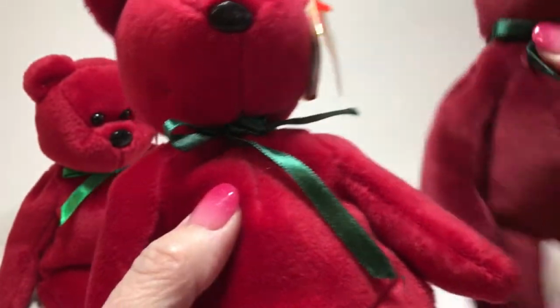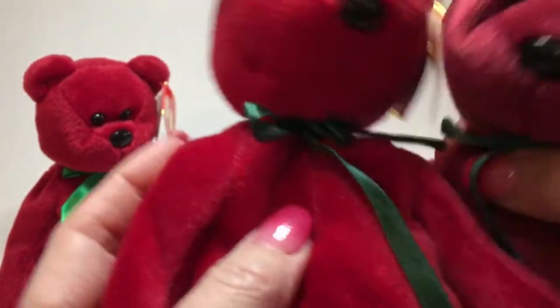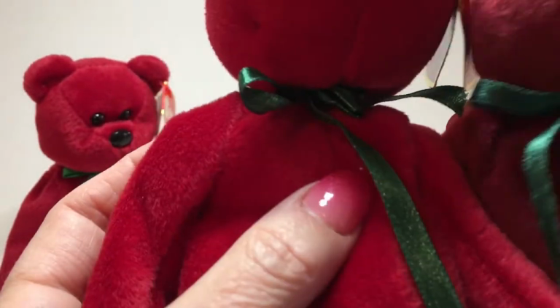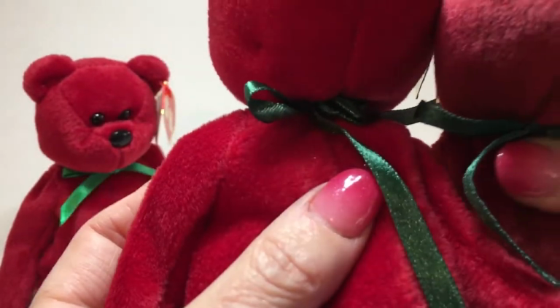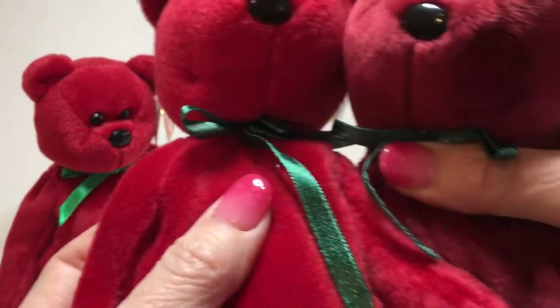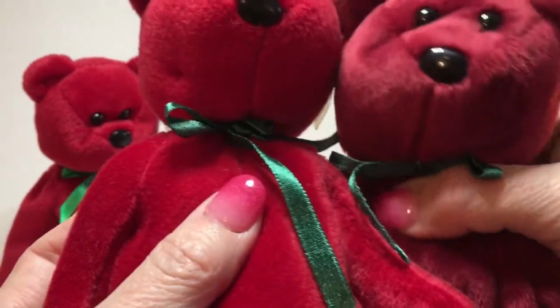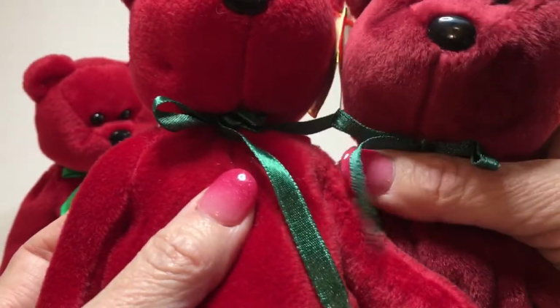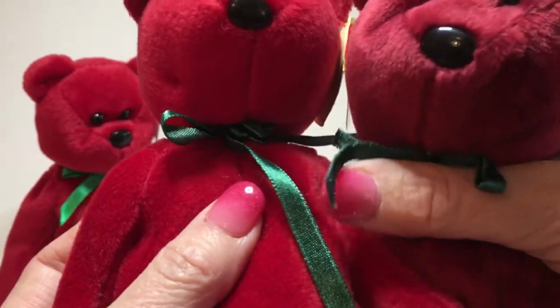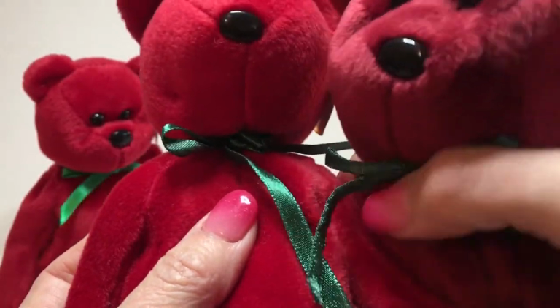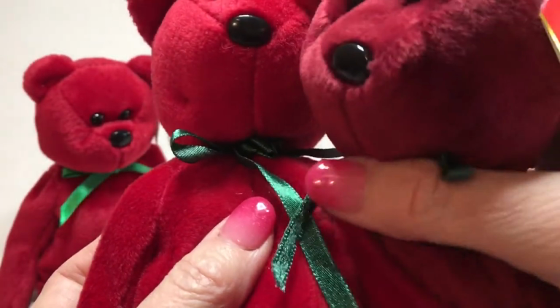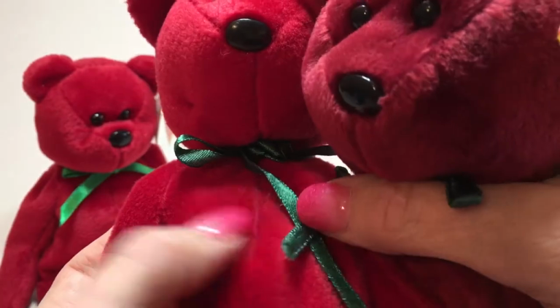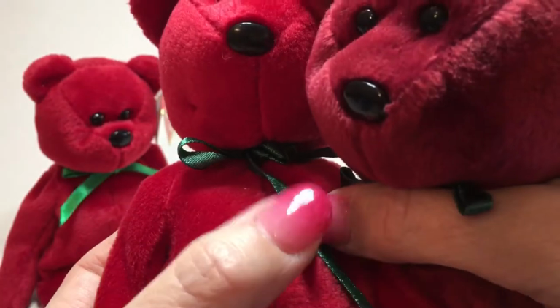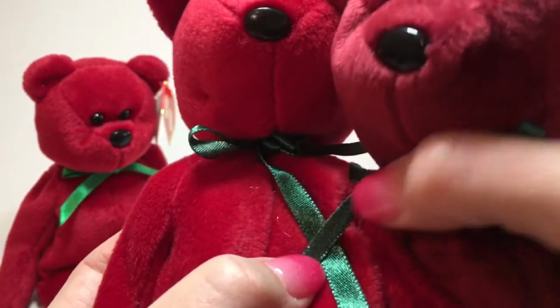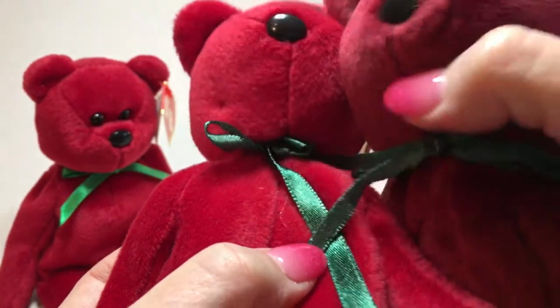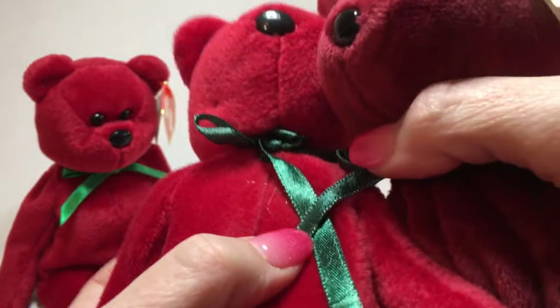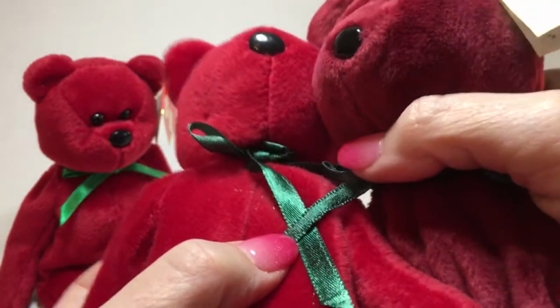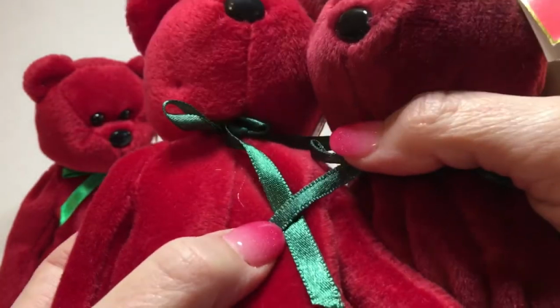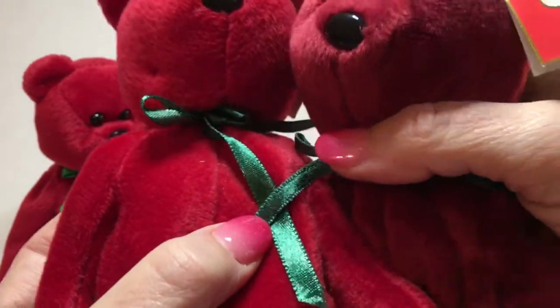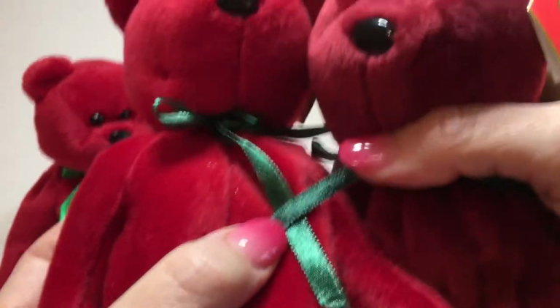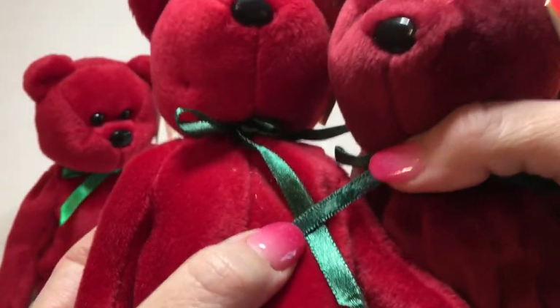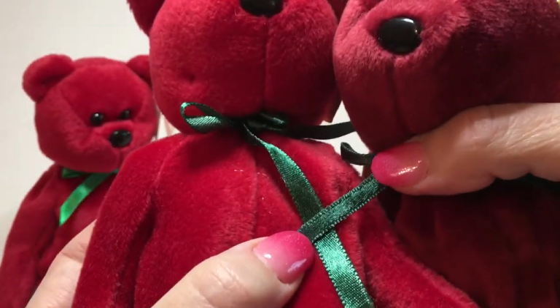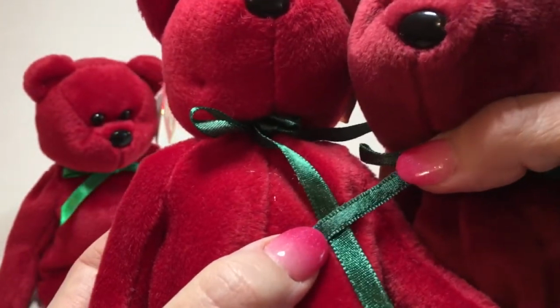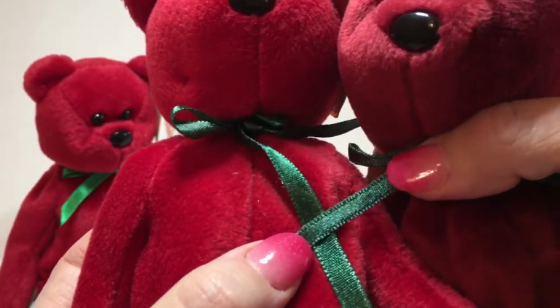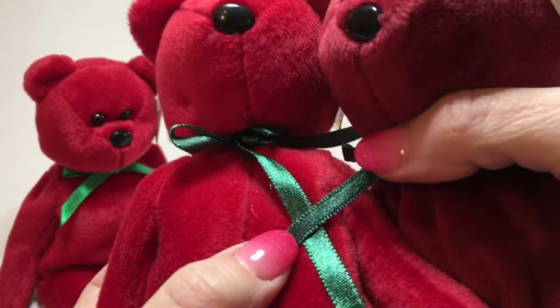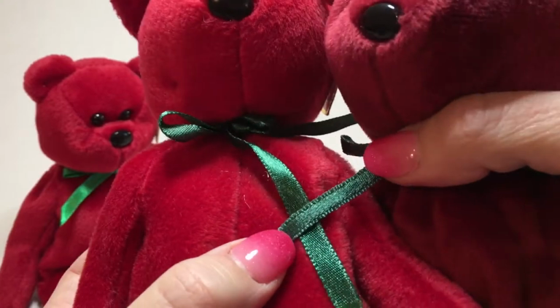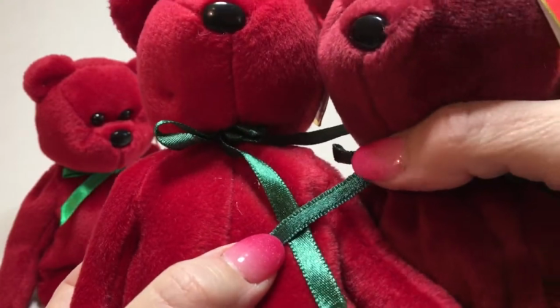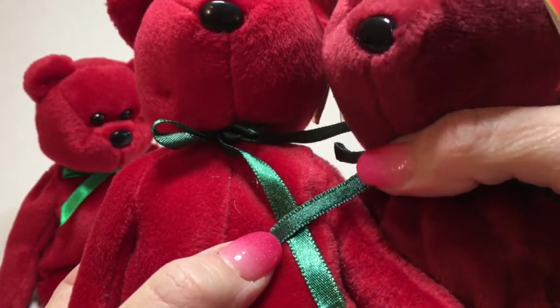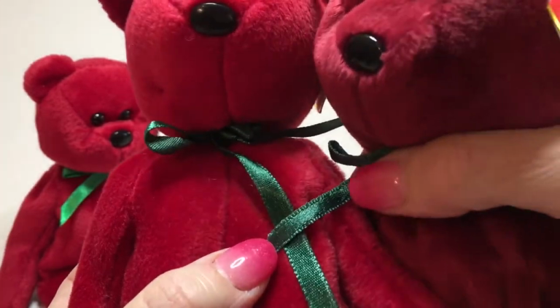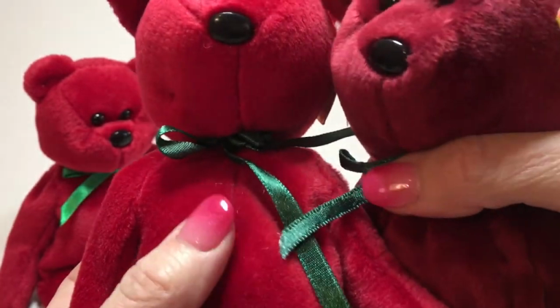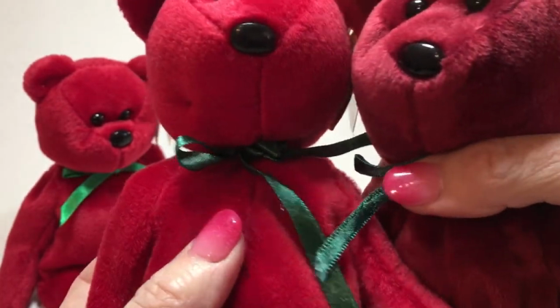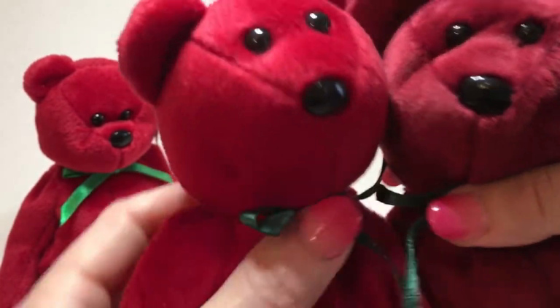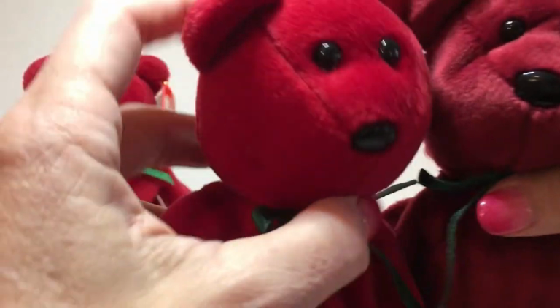Doing the comparison between the two, the colors are slightly off and the width of the ribbons are different.